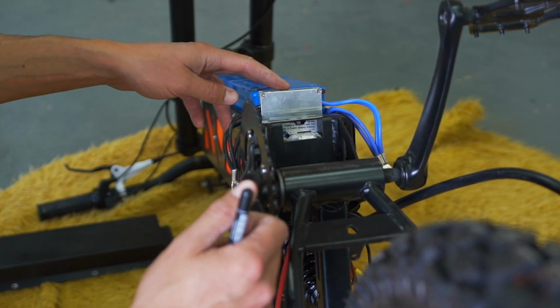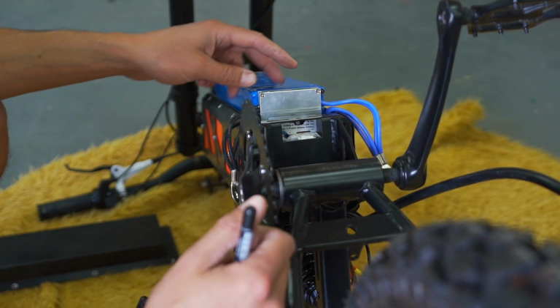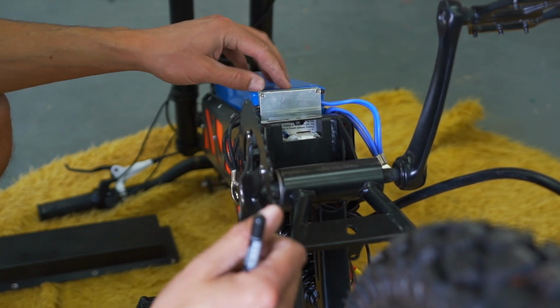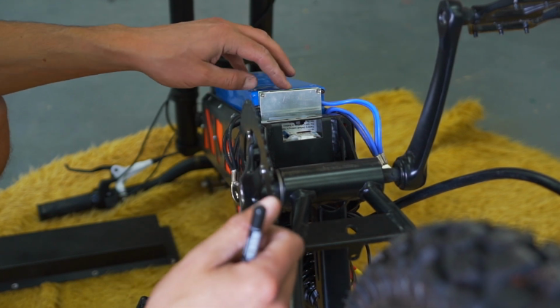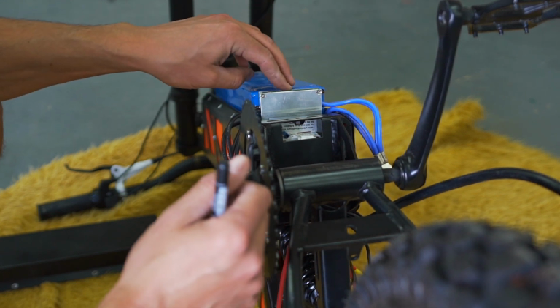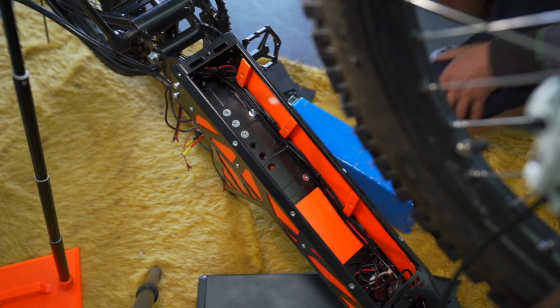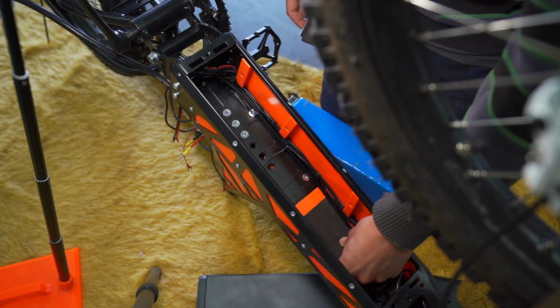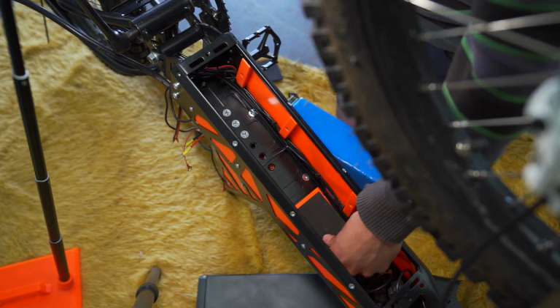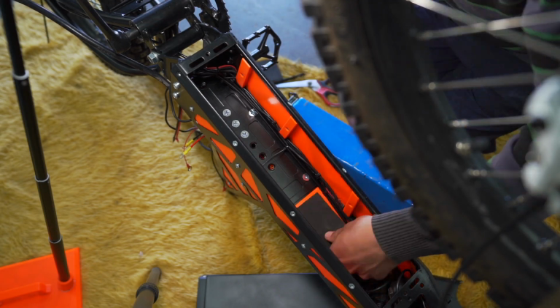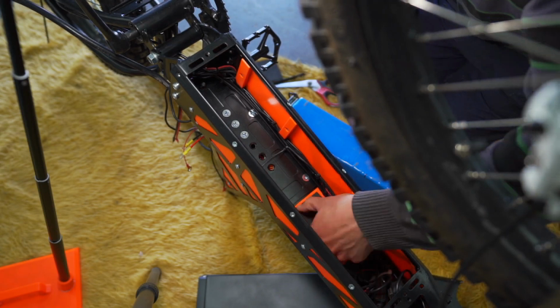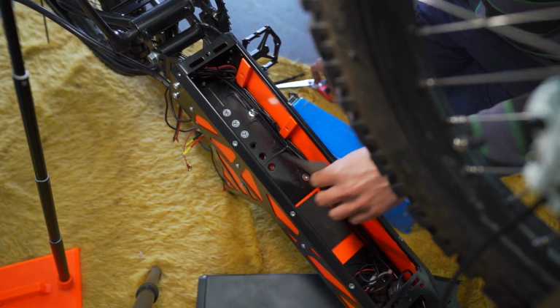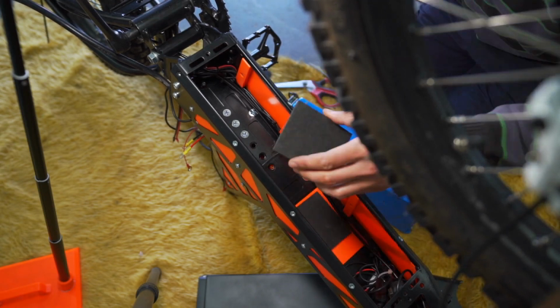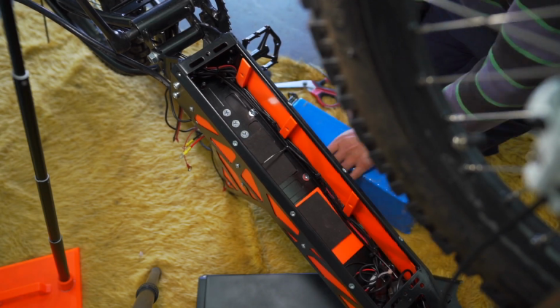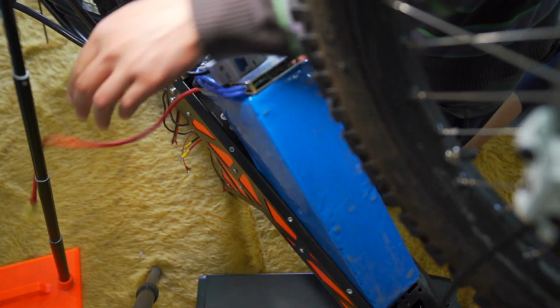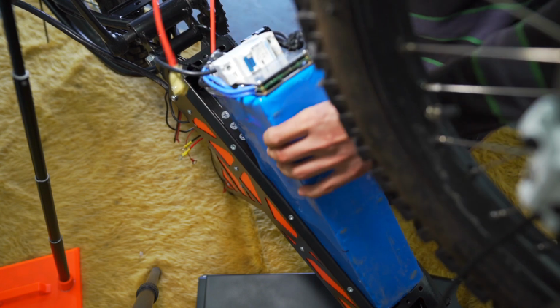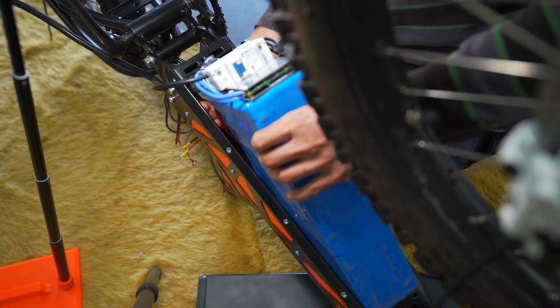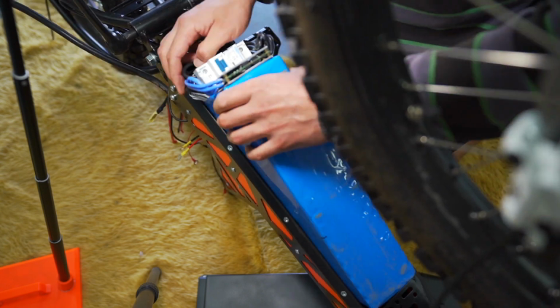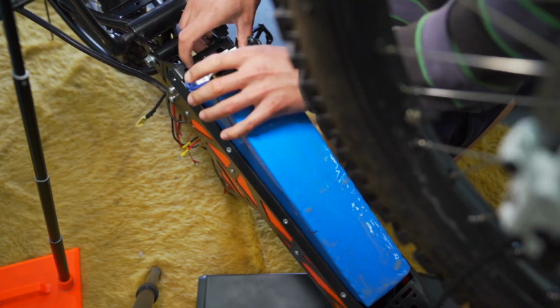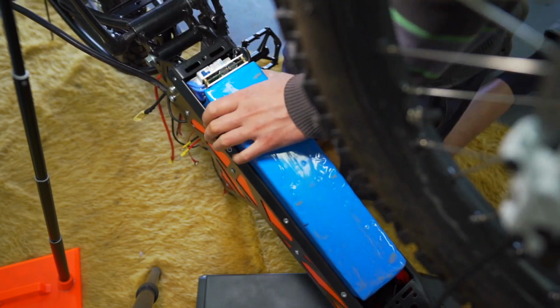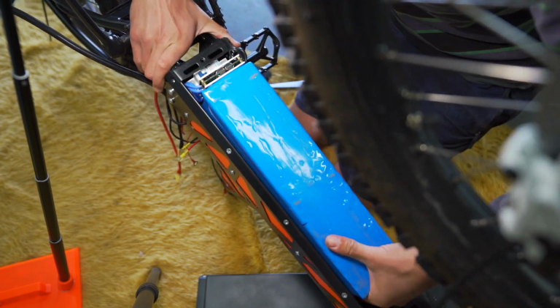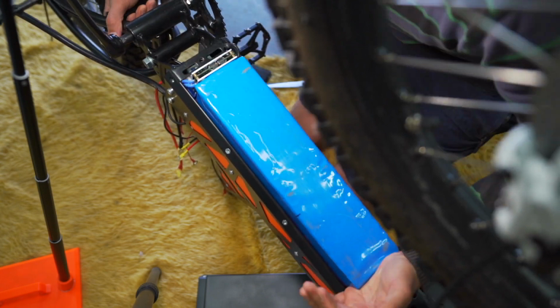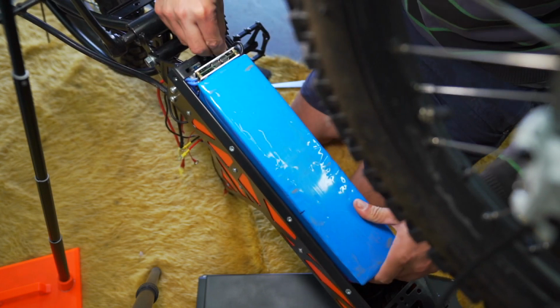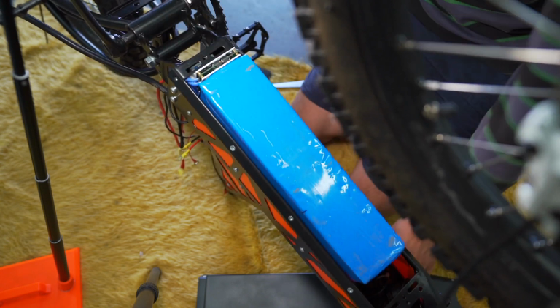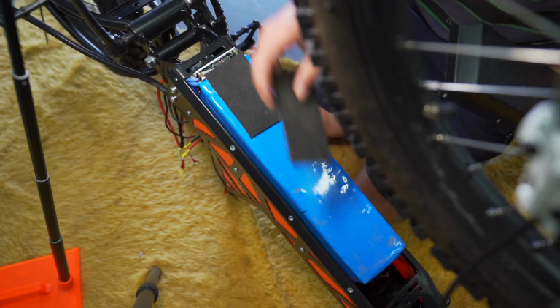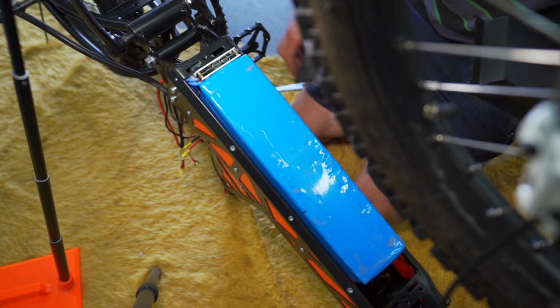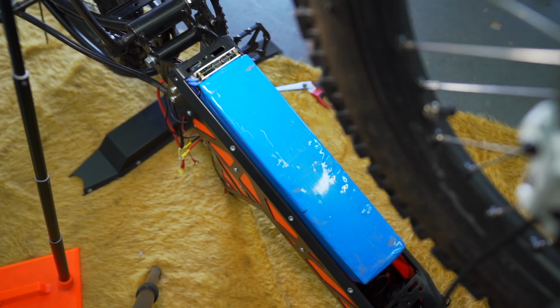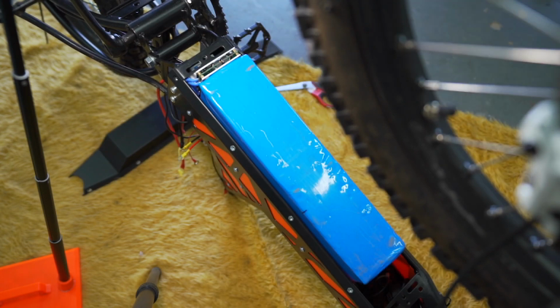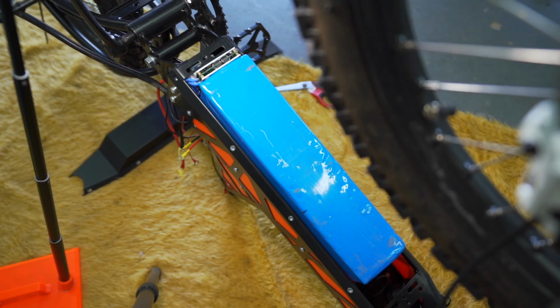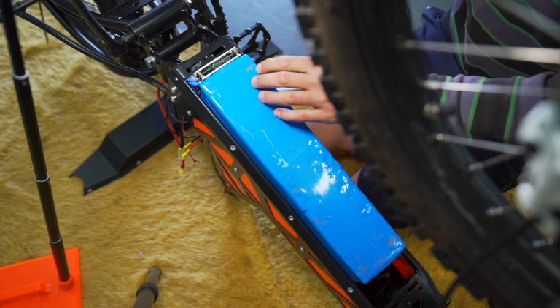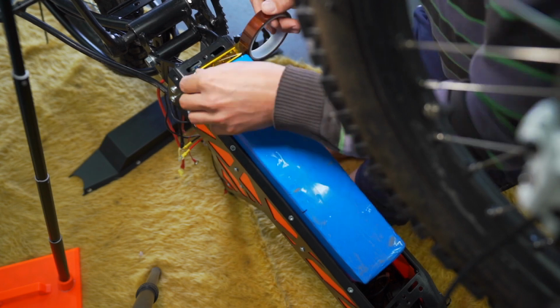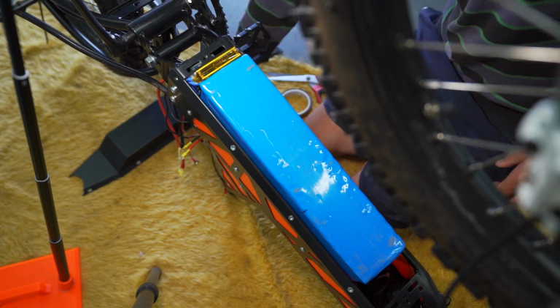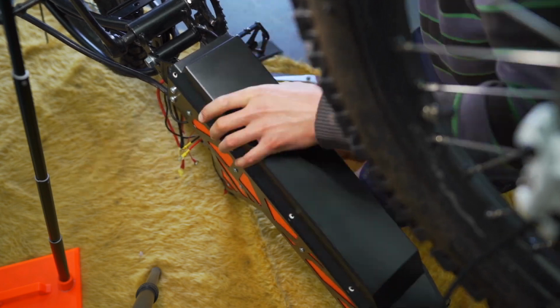Tools needed for this project are pretty common garage tools like a hammer, screwdriver, pliers, wrenches, and a soldering station. If you decide to make your own battery pack you will need a spot welder too.